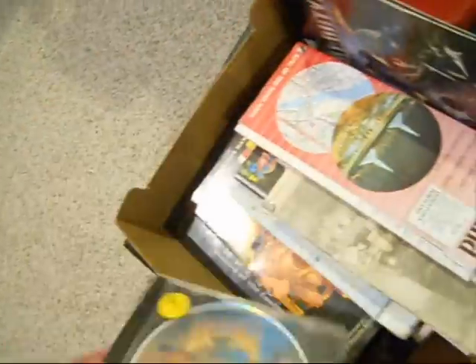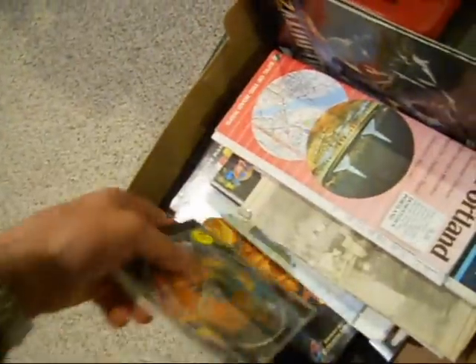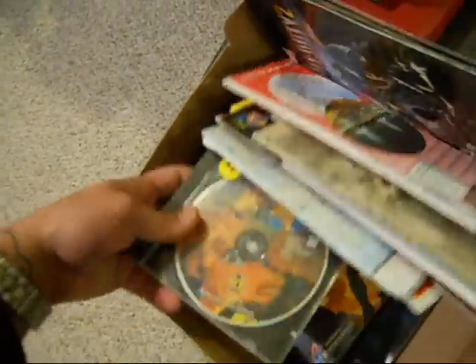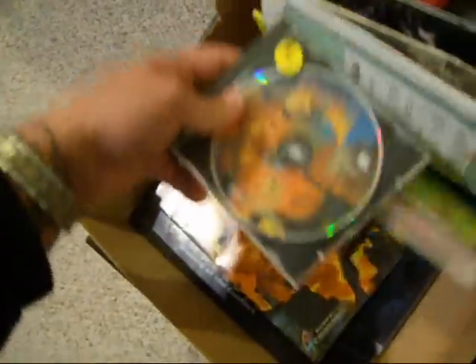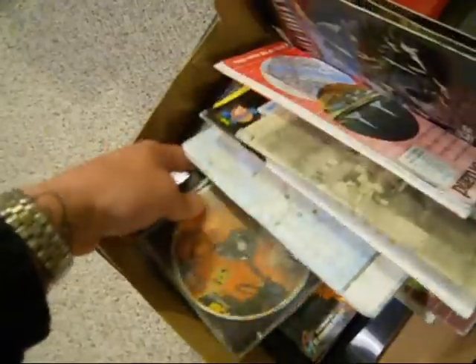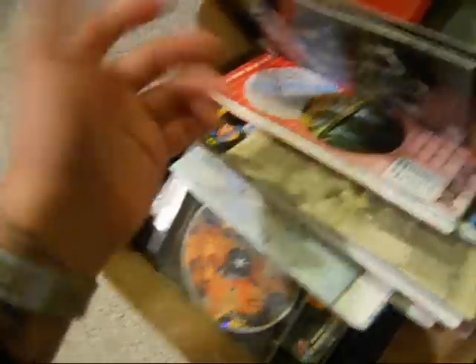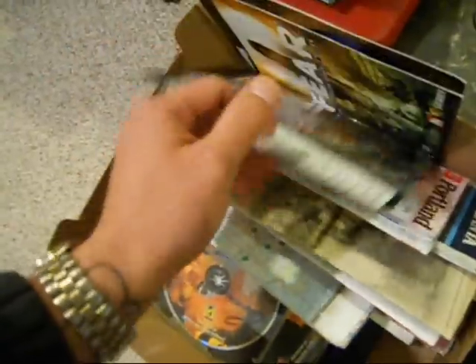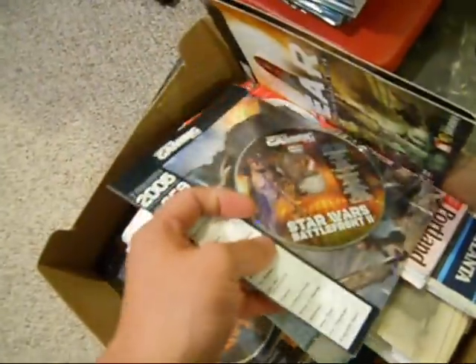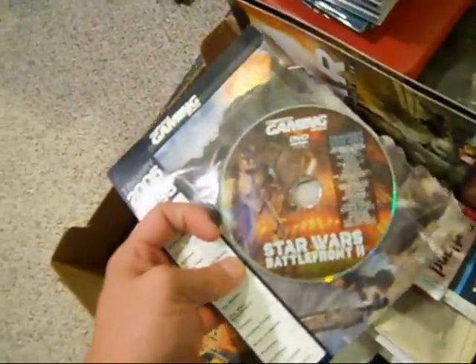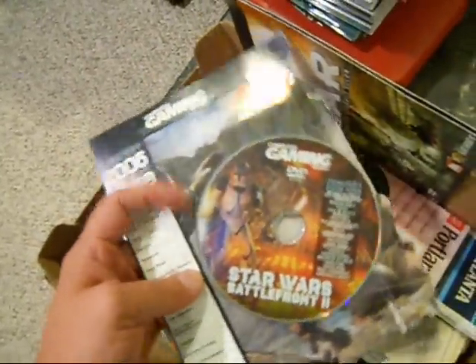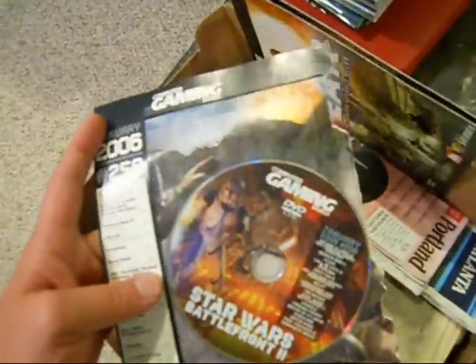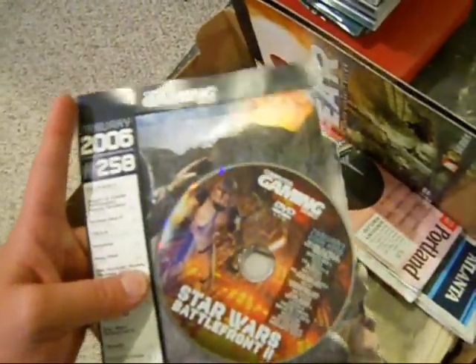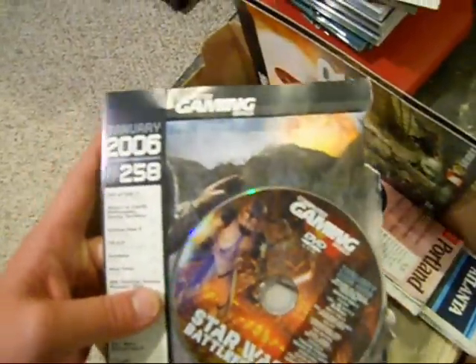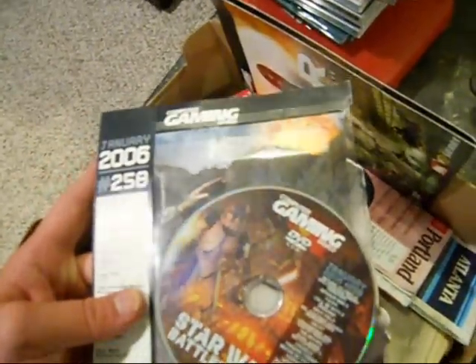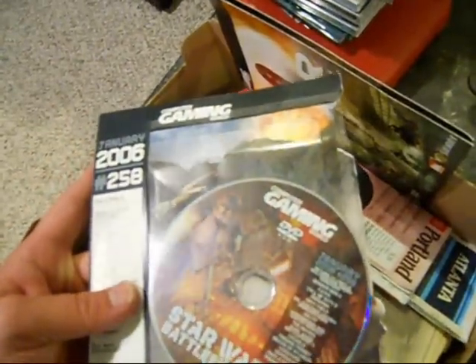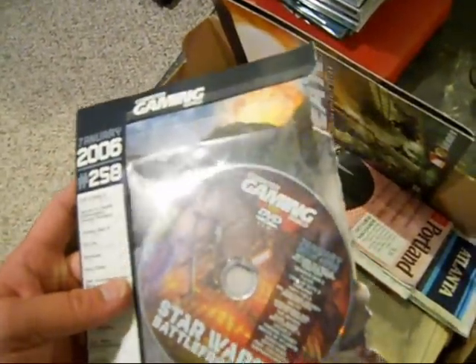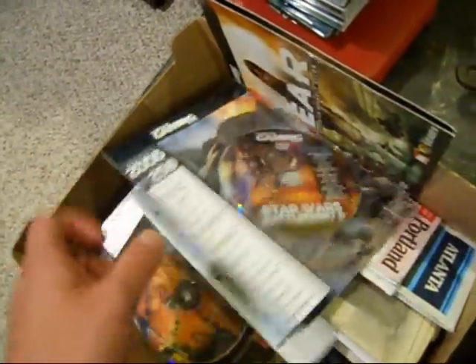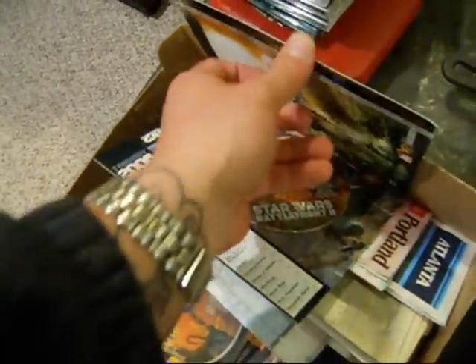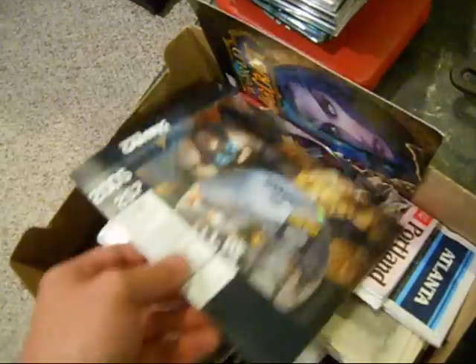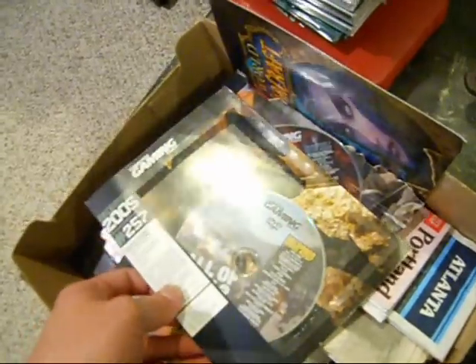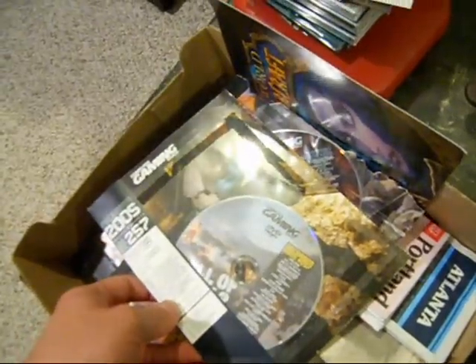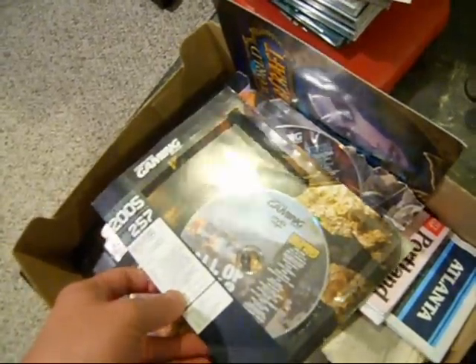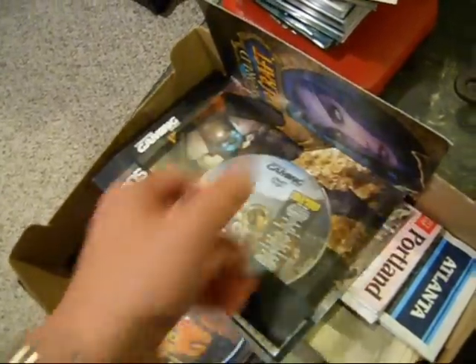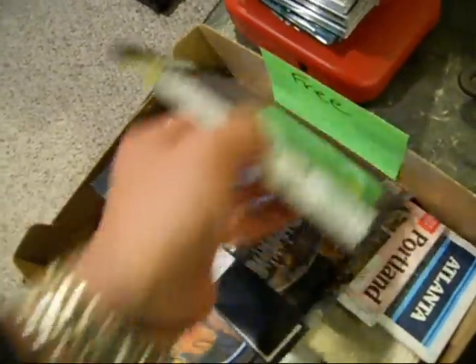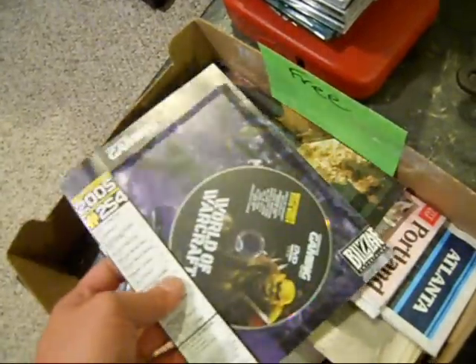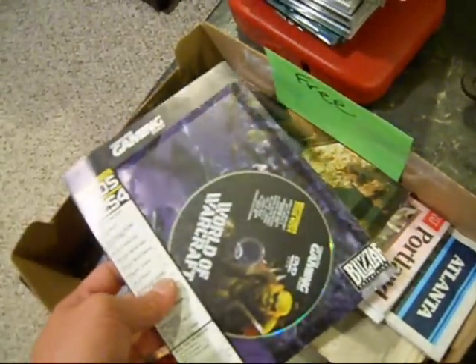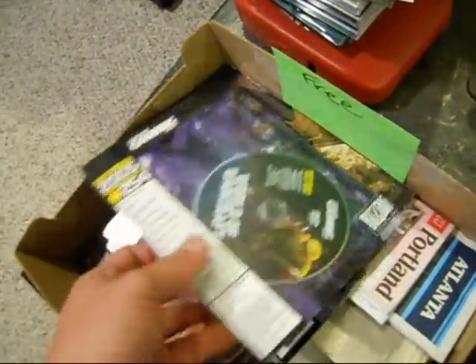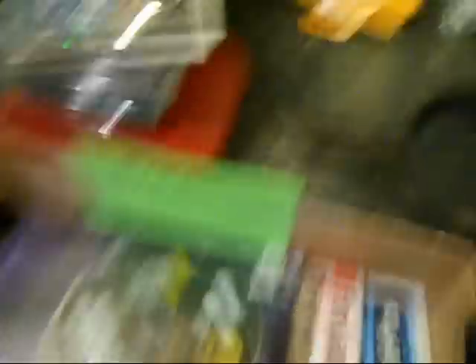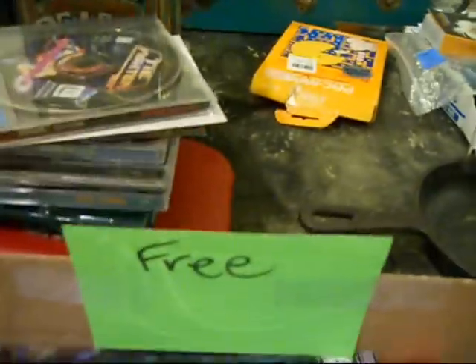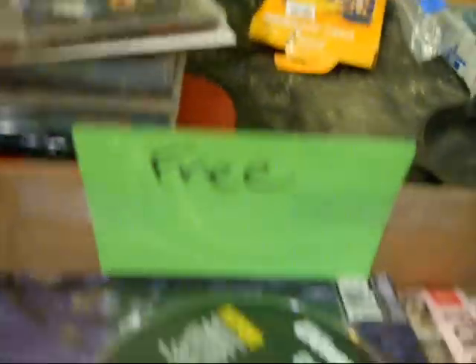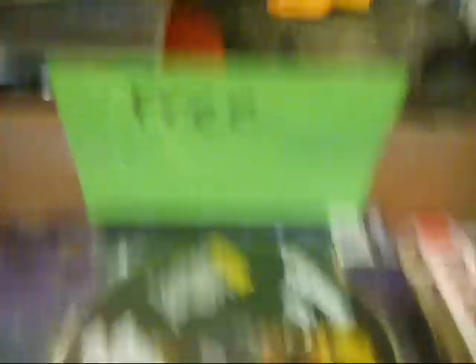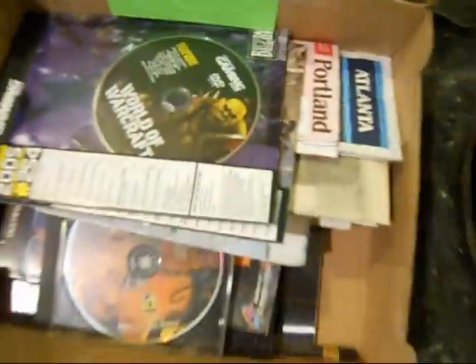This was all free — it's got prices on it, but it was free. Star Wars Battlefront. Yeah, everything was free.